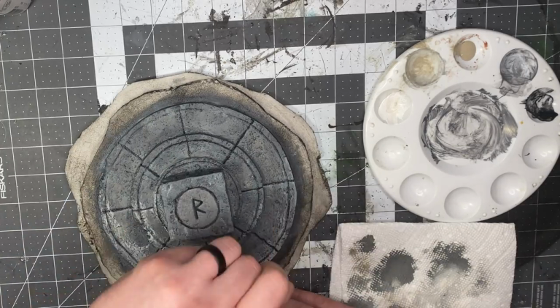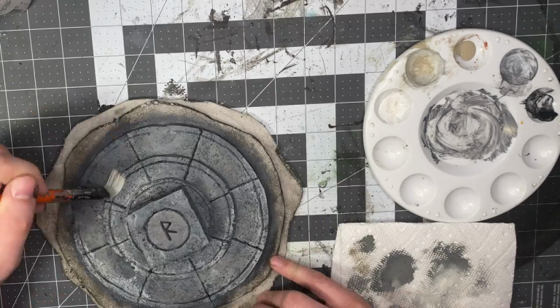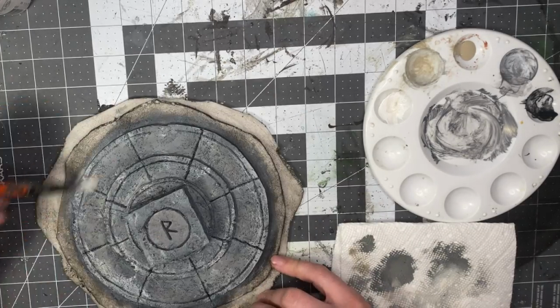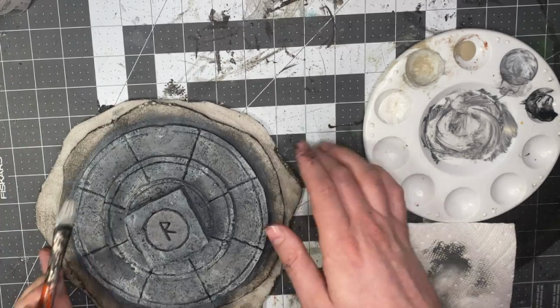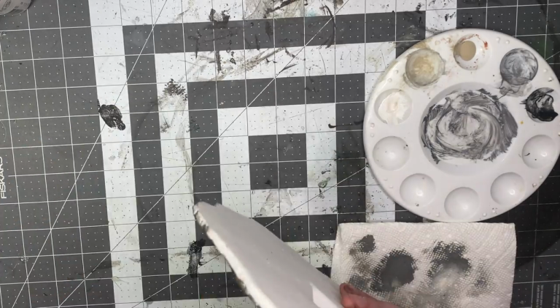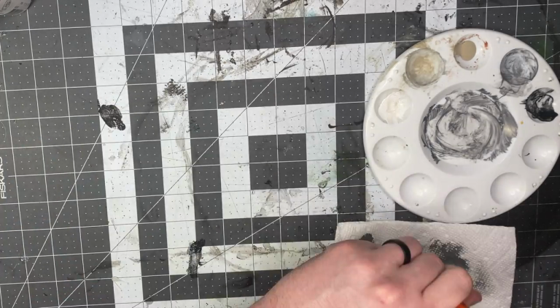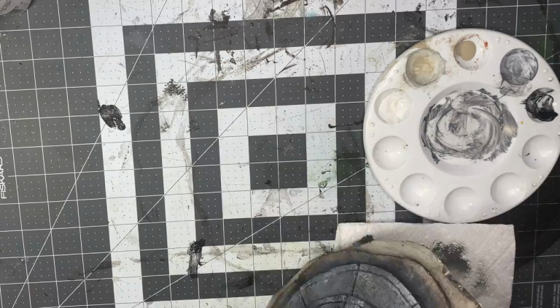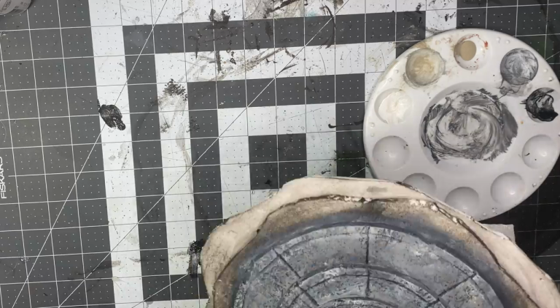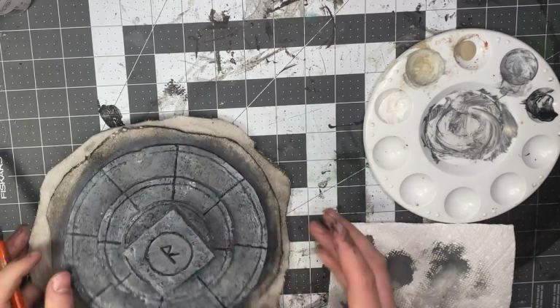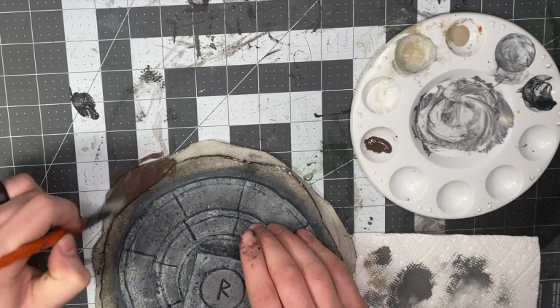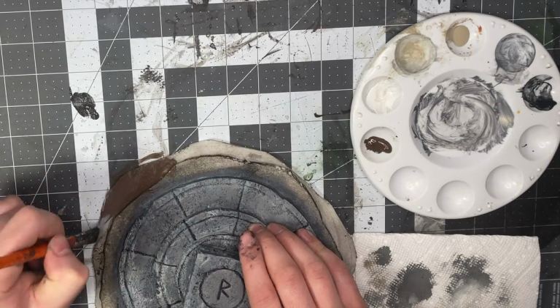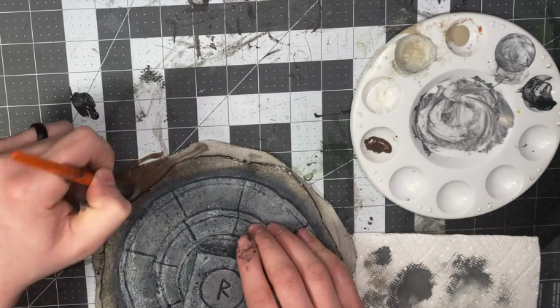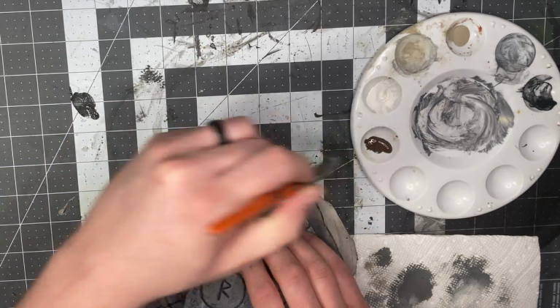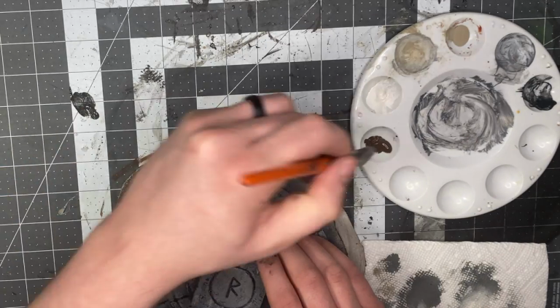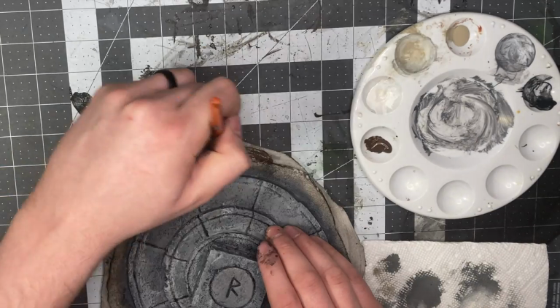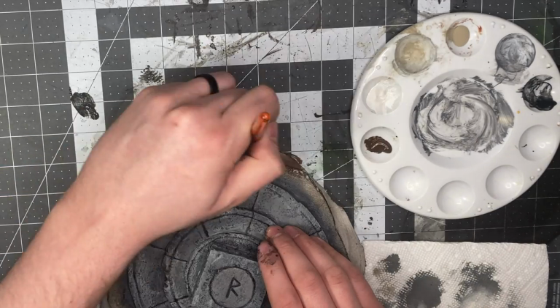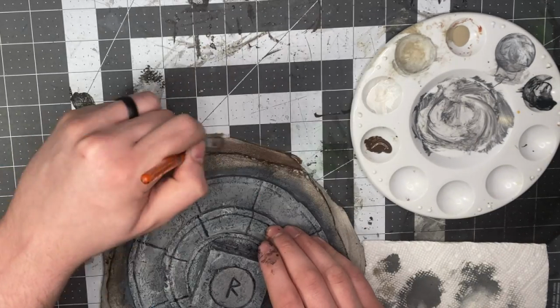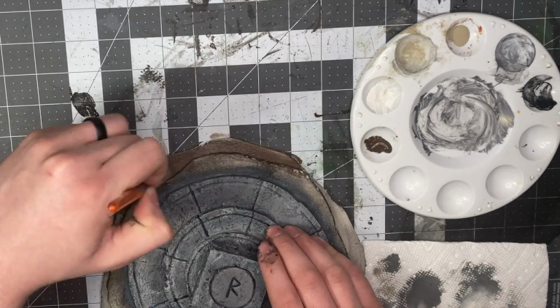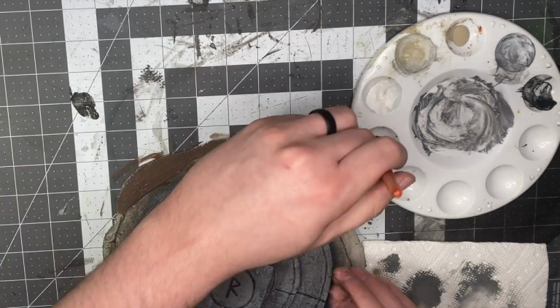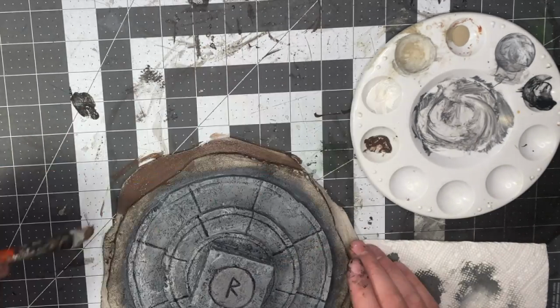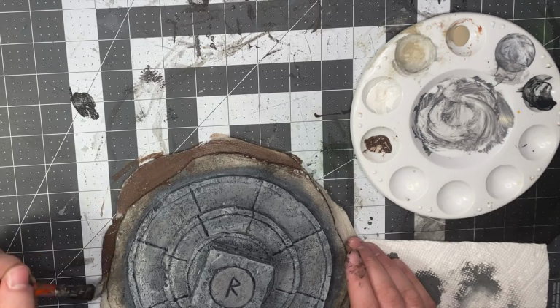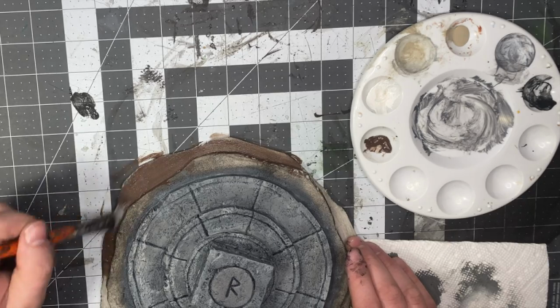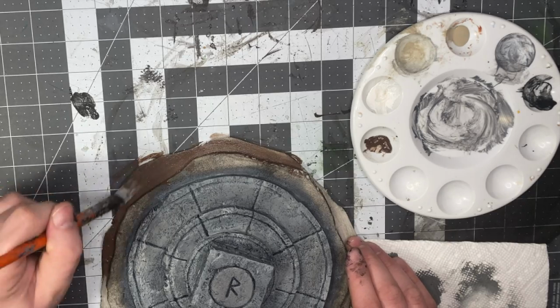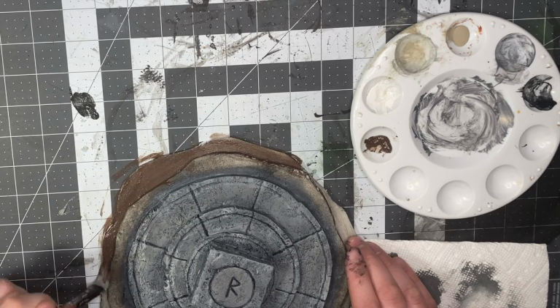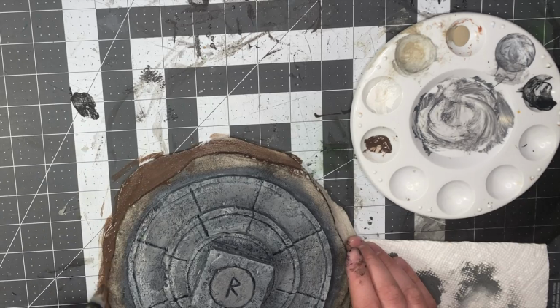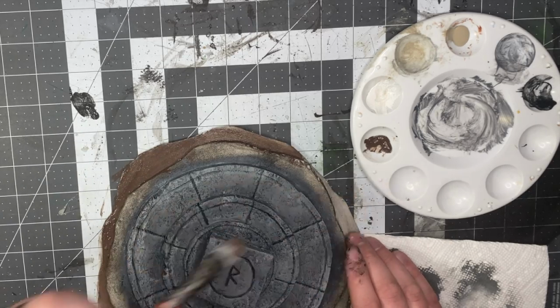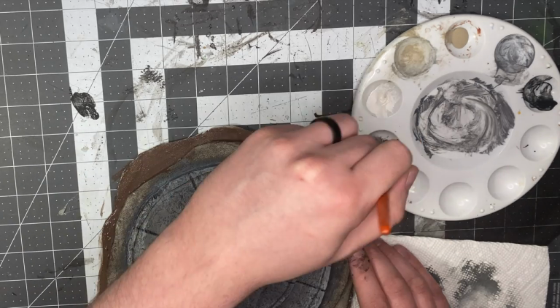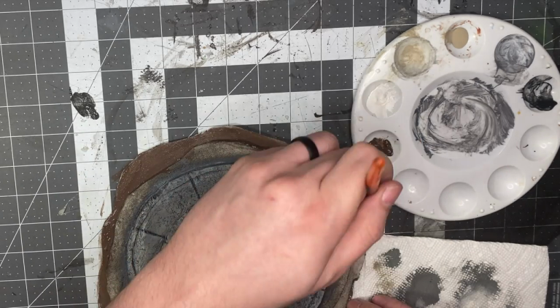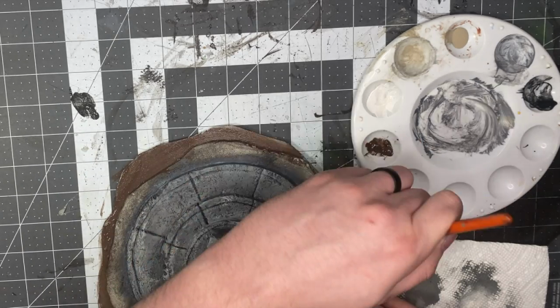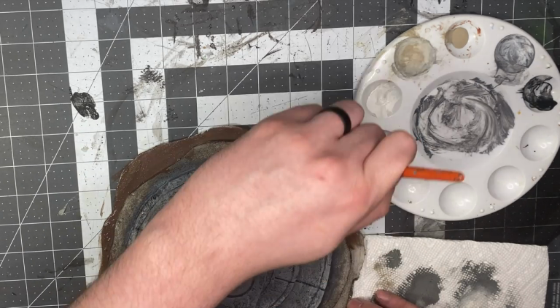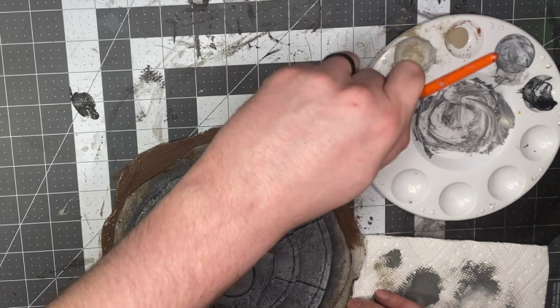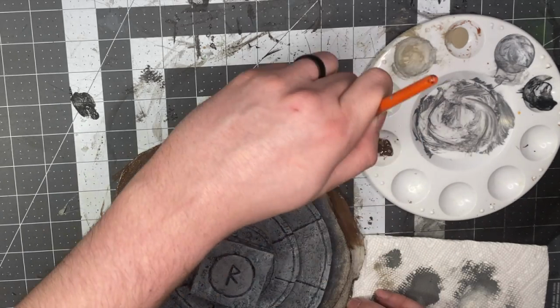For the base, just paint it with a brown — I'm using burnt umber. It's not gonna show through much; you just want to represent earth underneath because we're going to flock it.